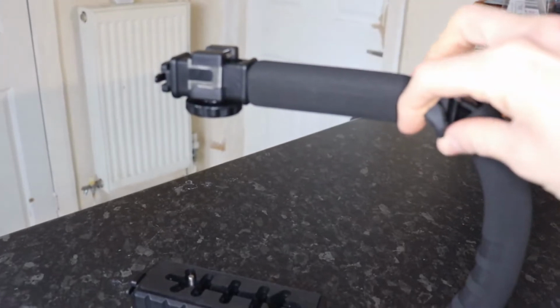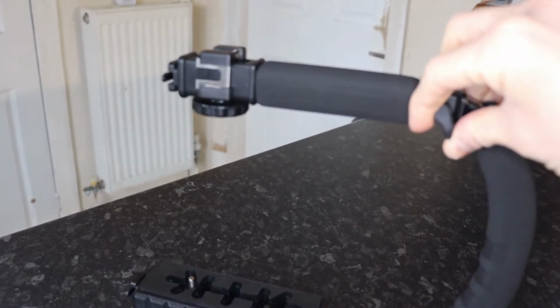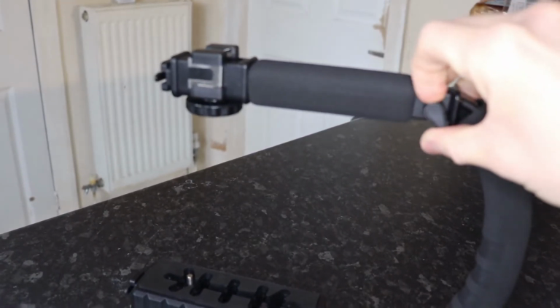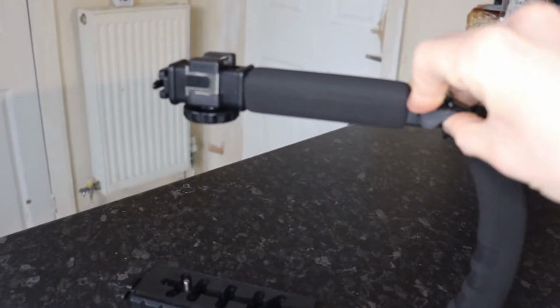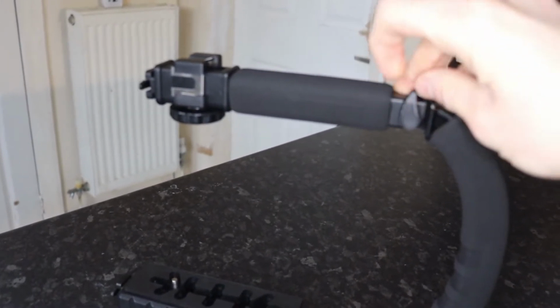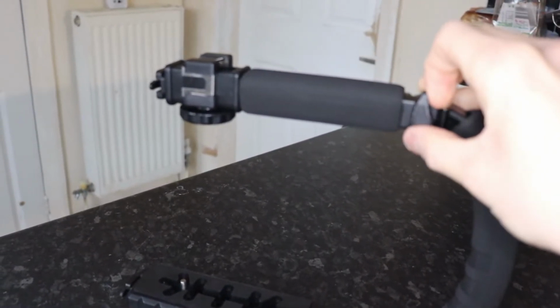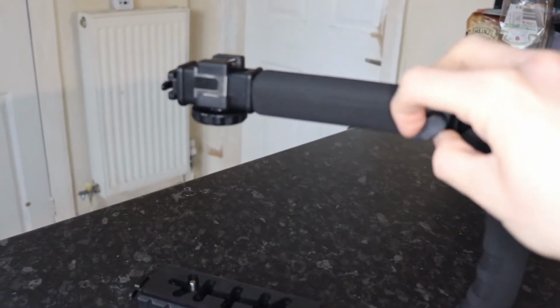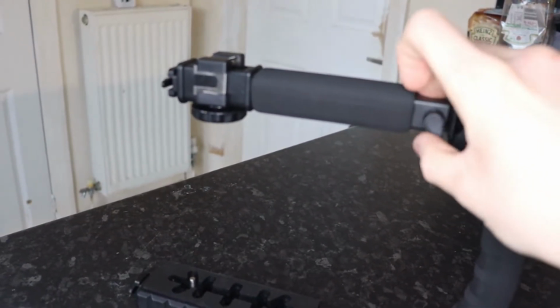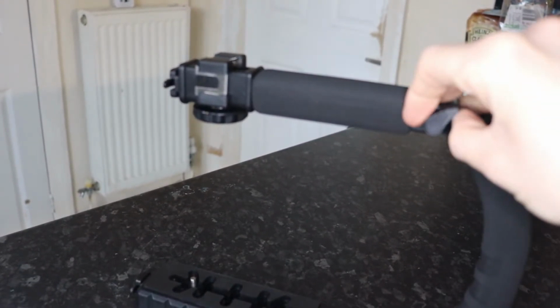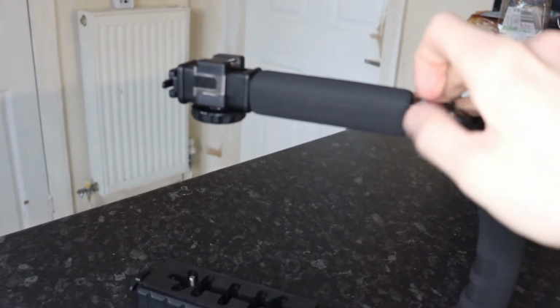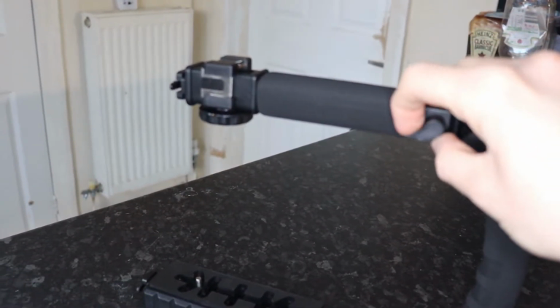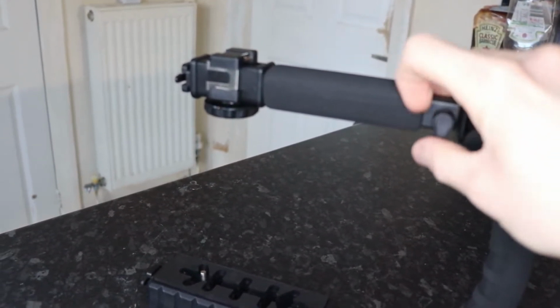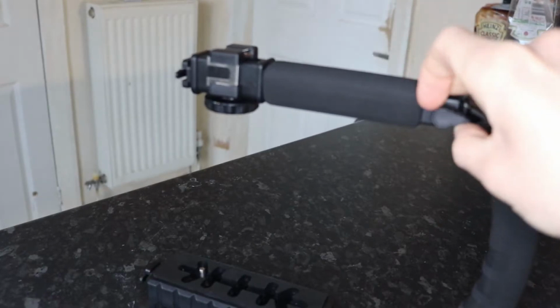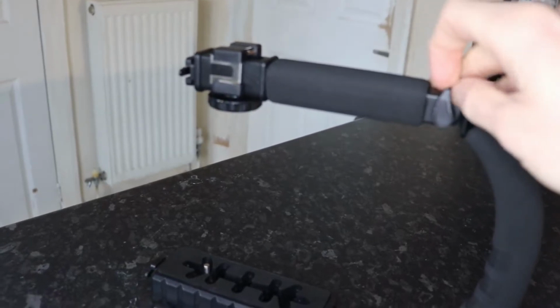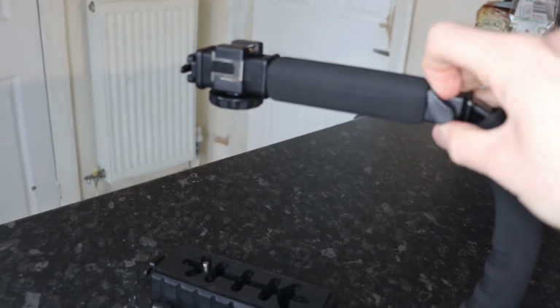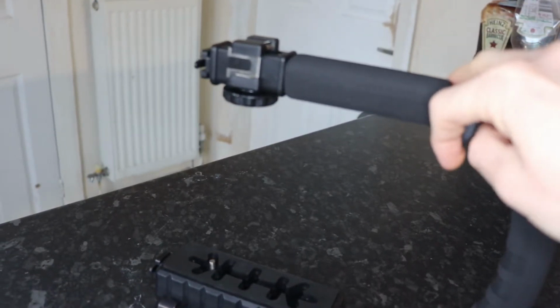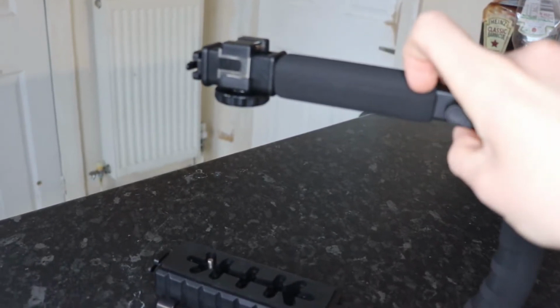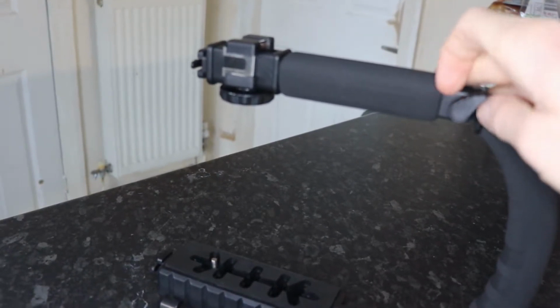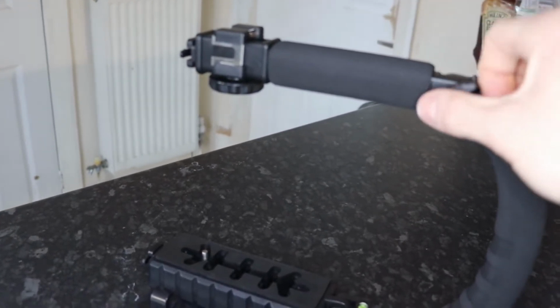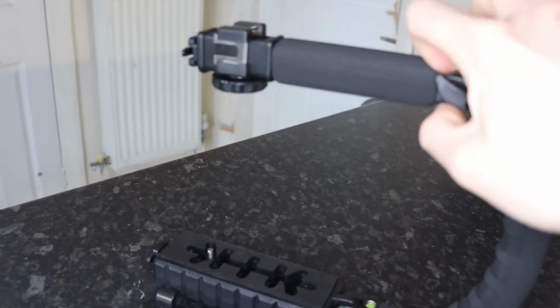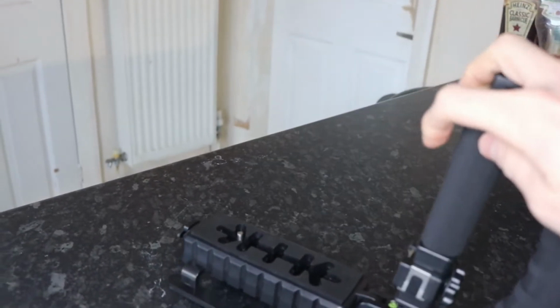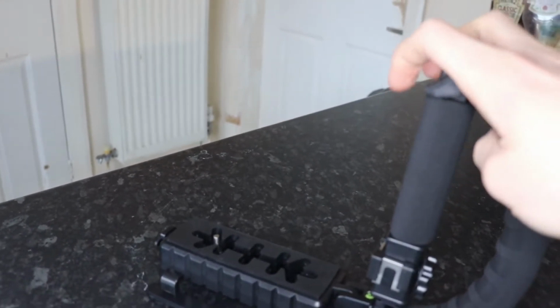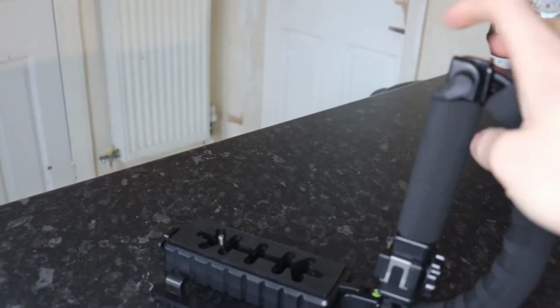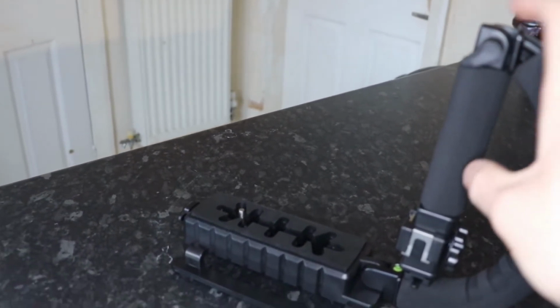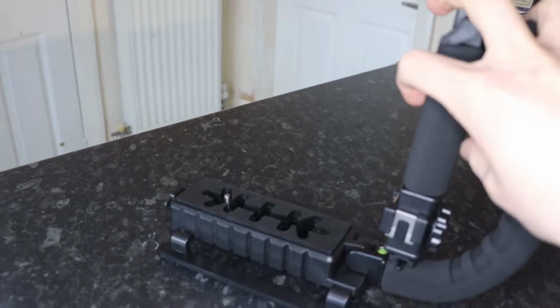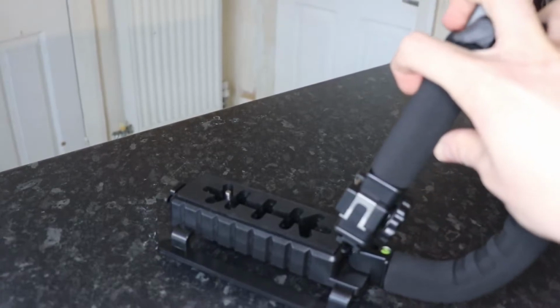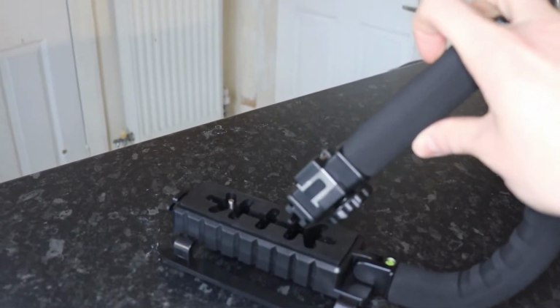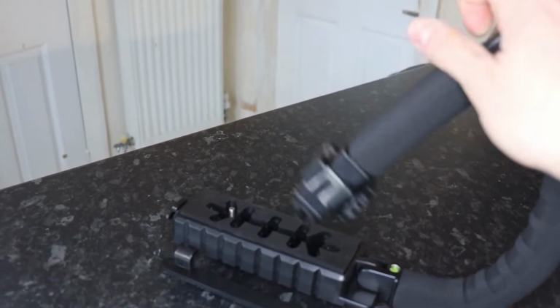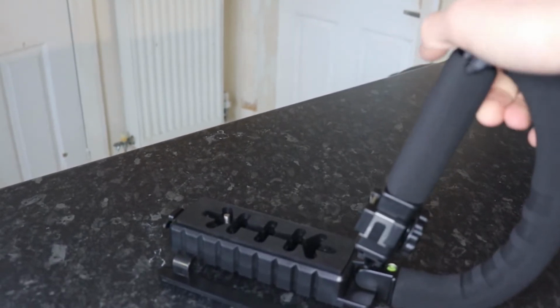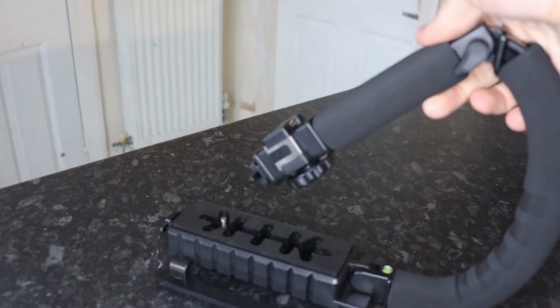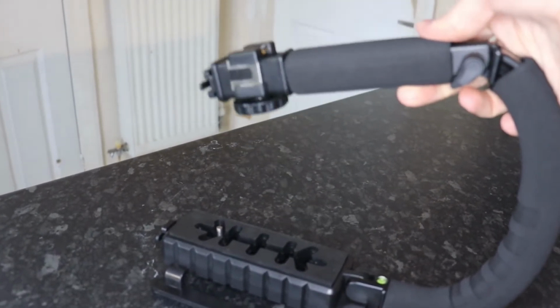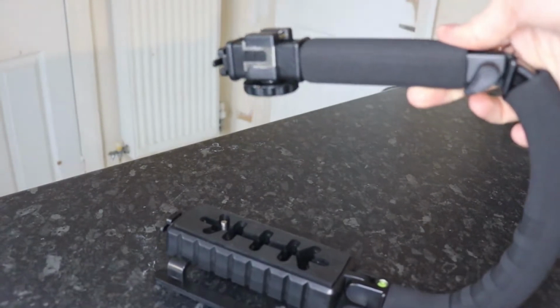What I love about the stabilizer is the foldability of it — it can be easily stored when you aren't out on location filming, or you just want to keep it at home. It's very easy; you can just fold it up.